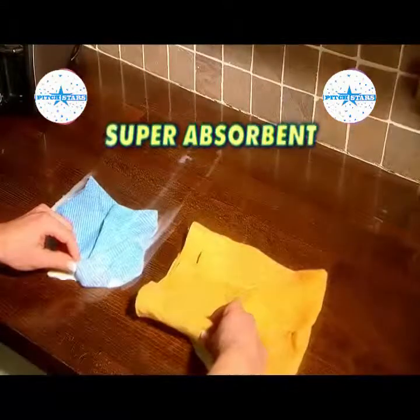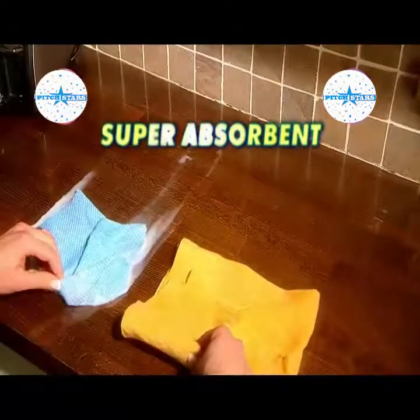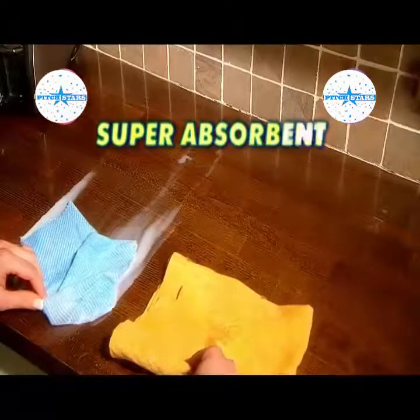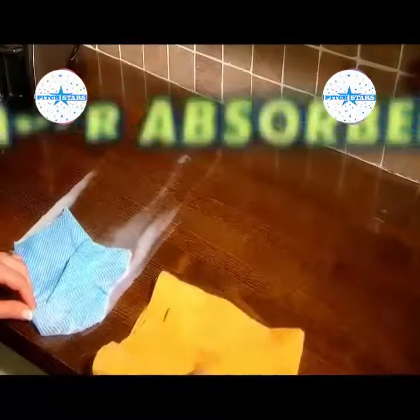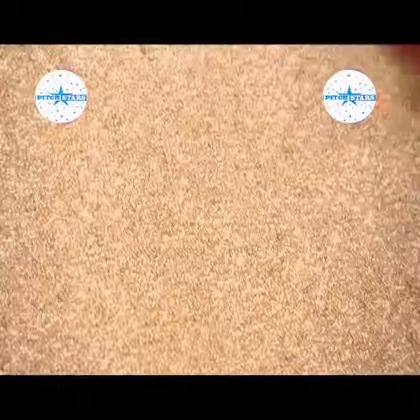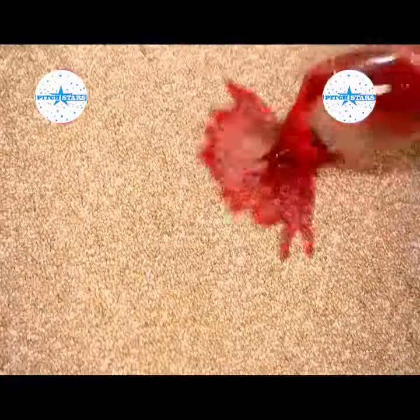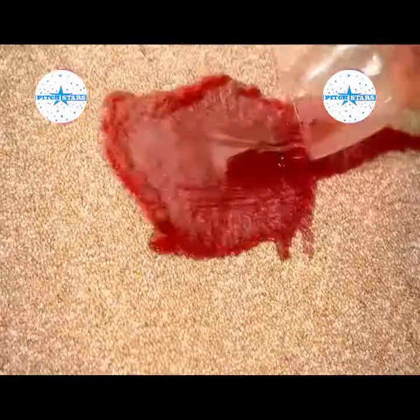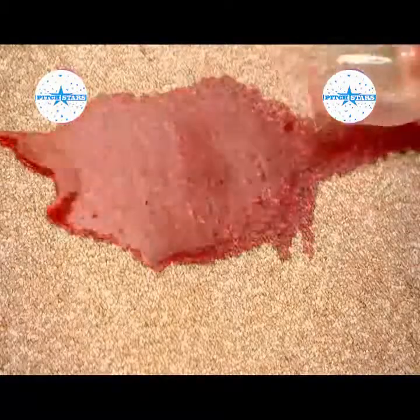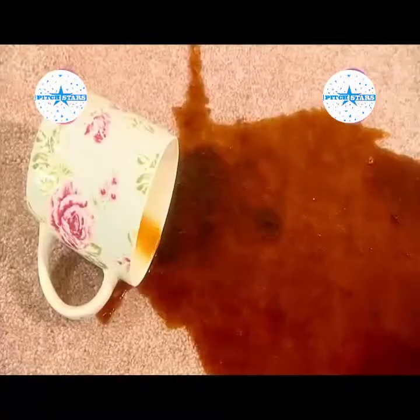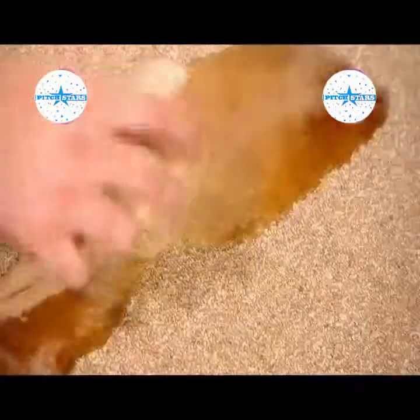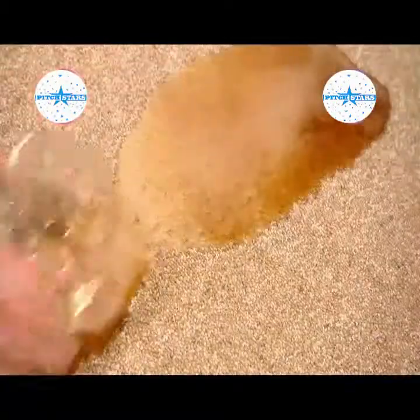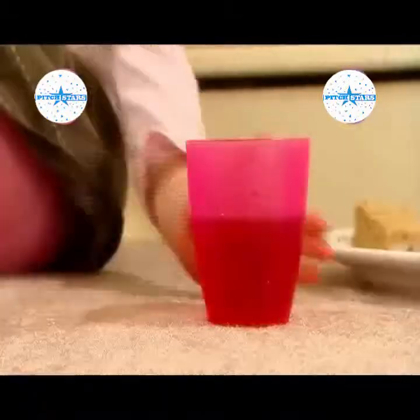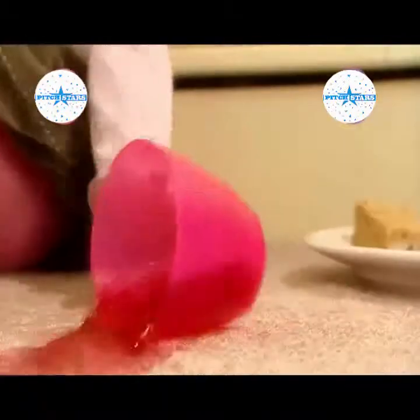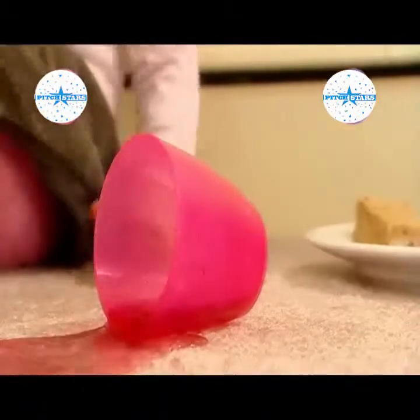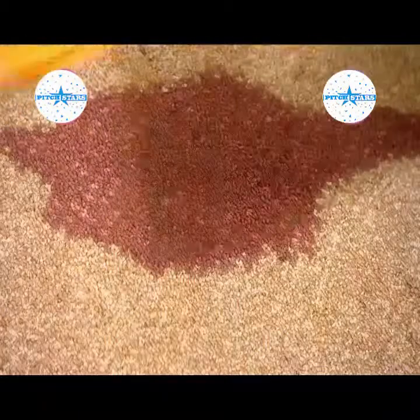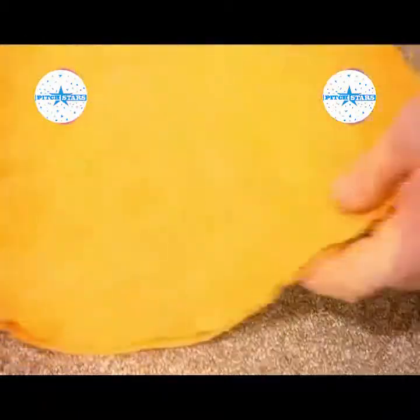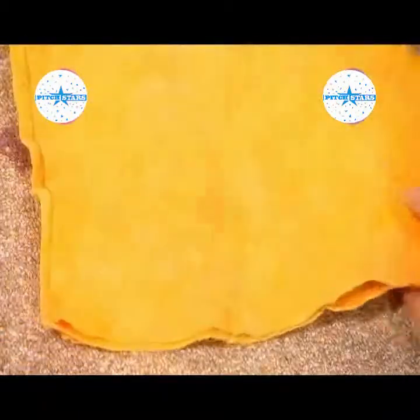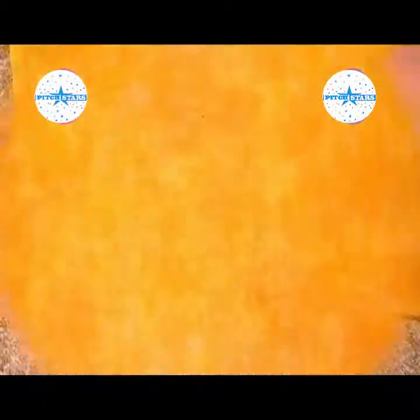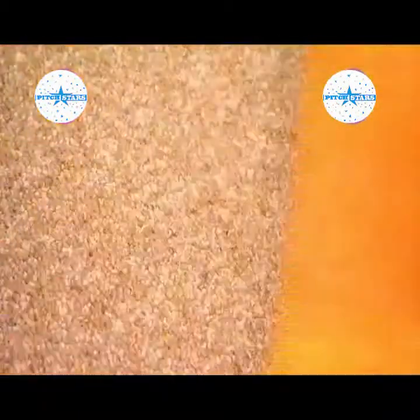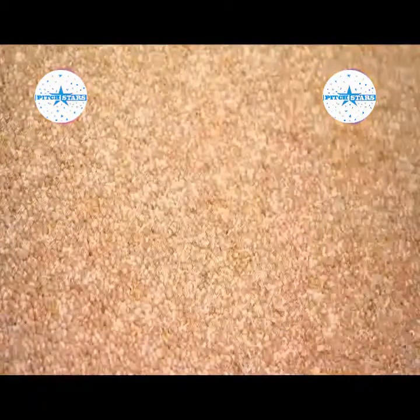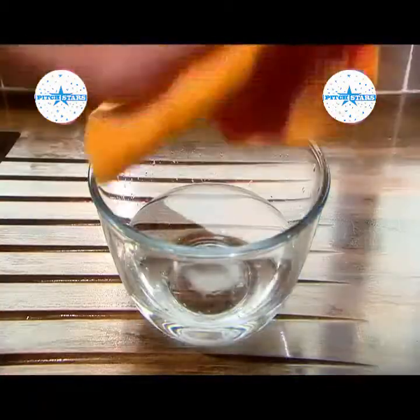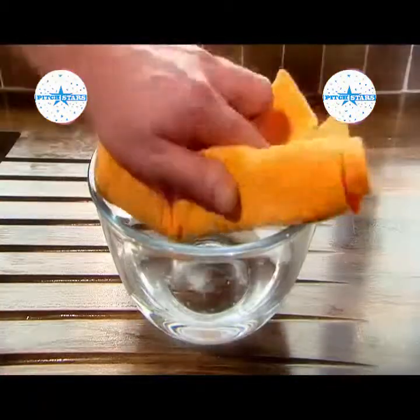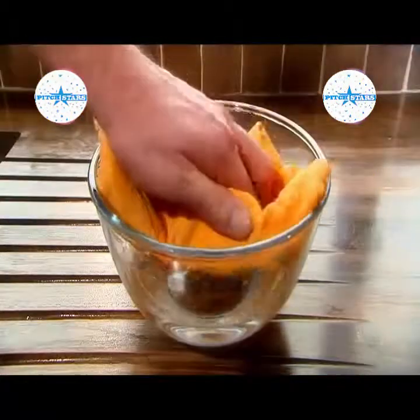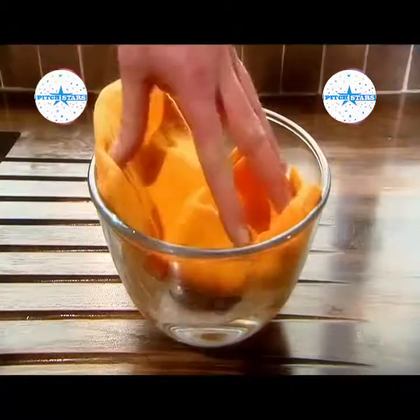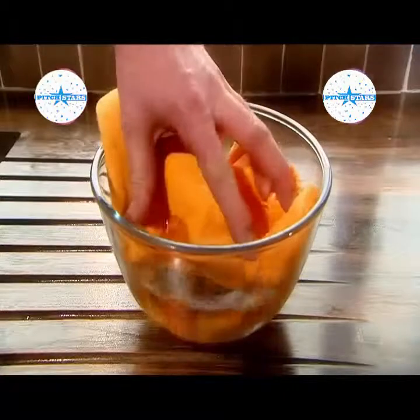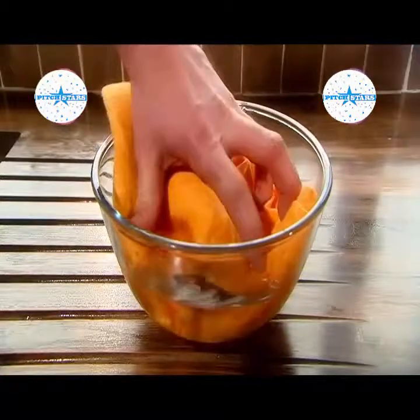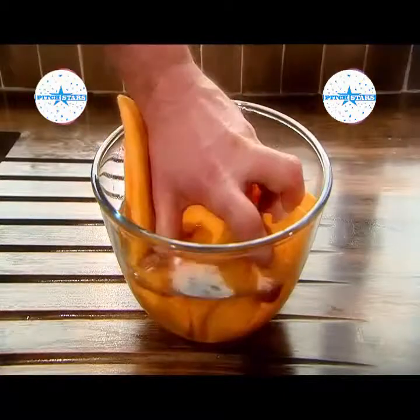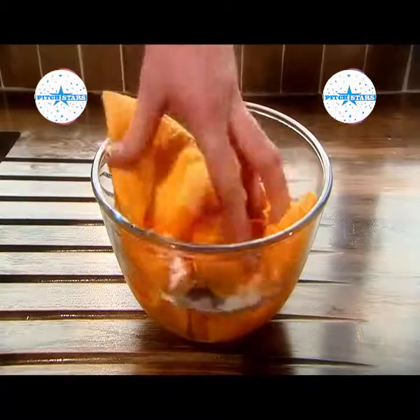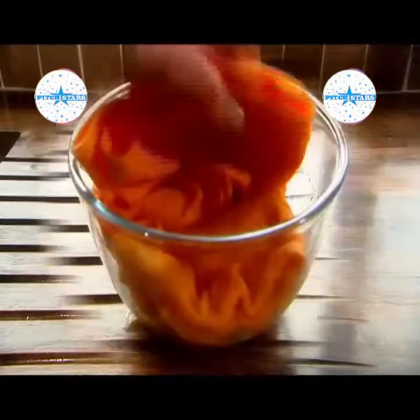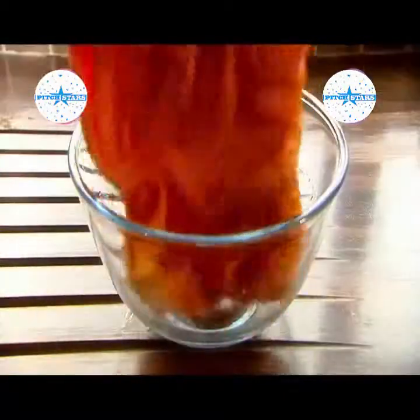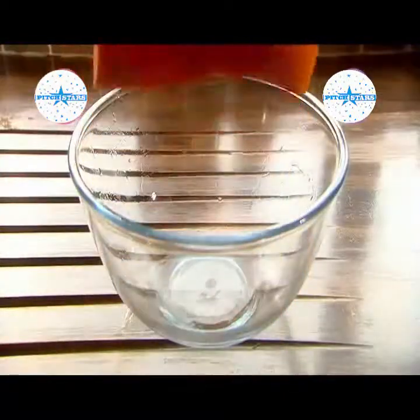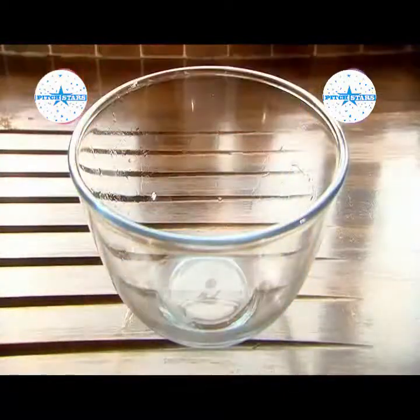The Miracle Chamois sucks up liquid like a vacuum. Whether it's red wine, coffee, soda, milk or juice, it powers its way through every disaster and has the muscle to hold such a high volume of liquid you won't believe your eyes.